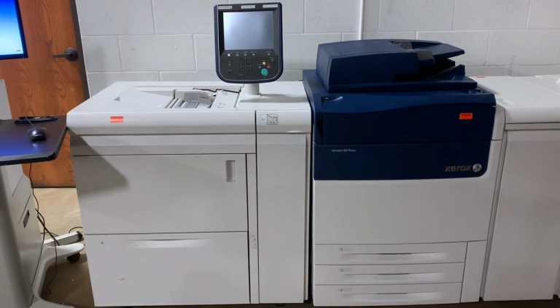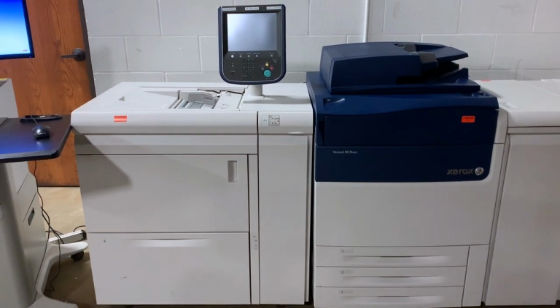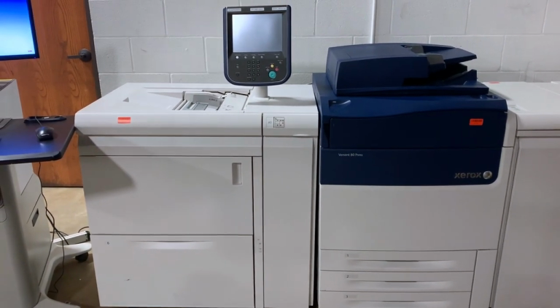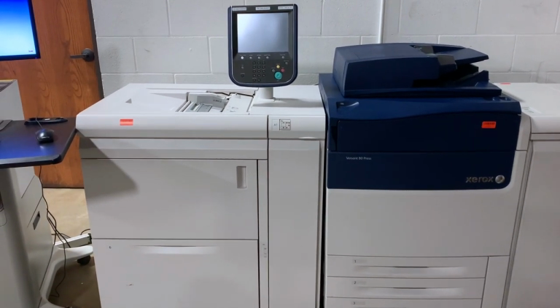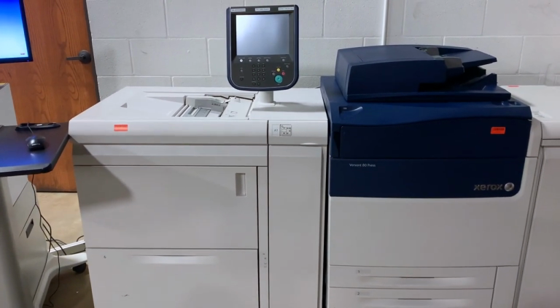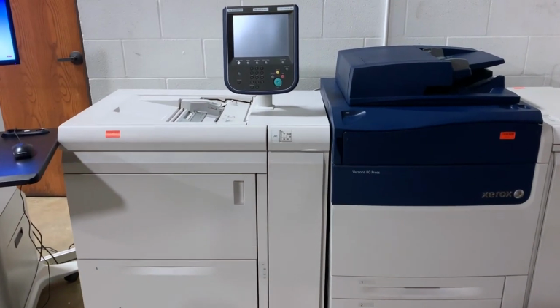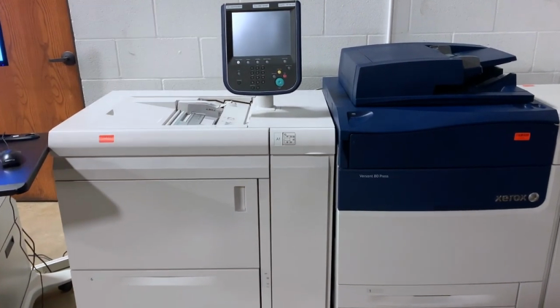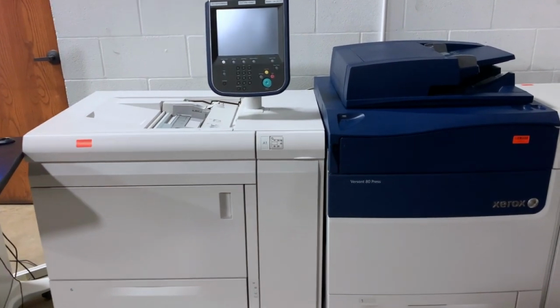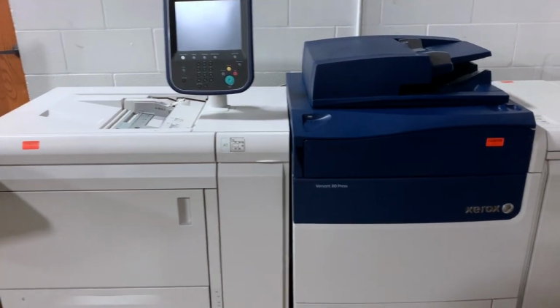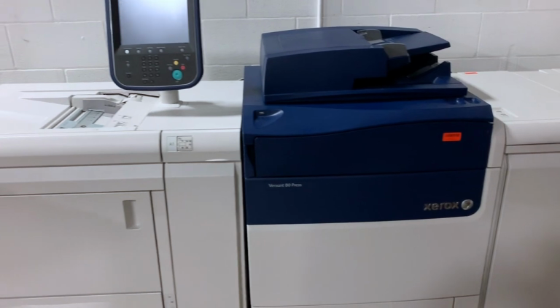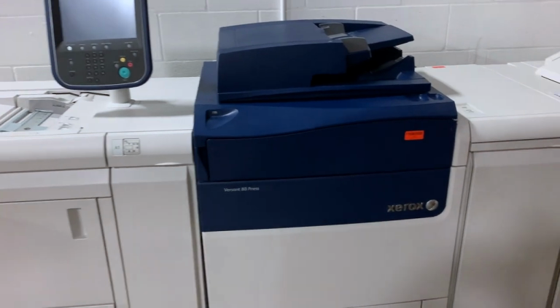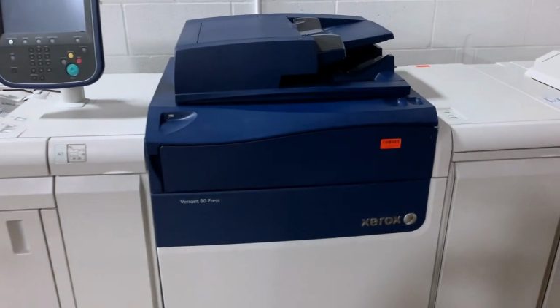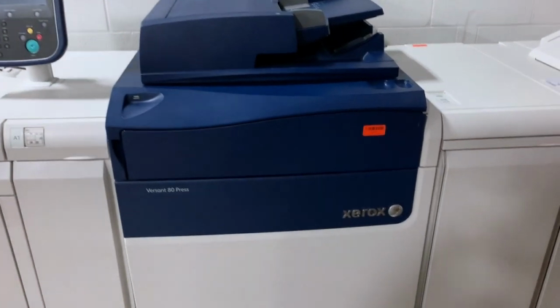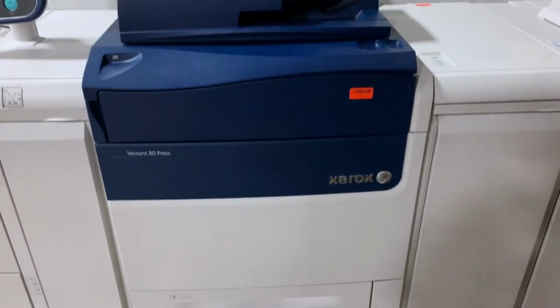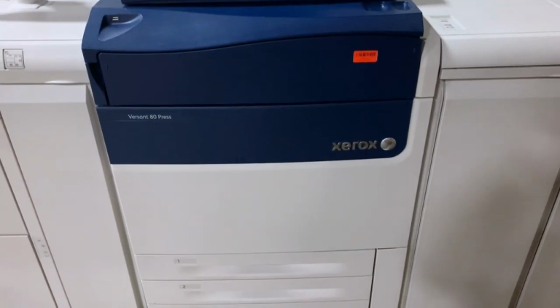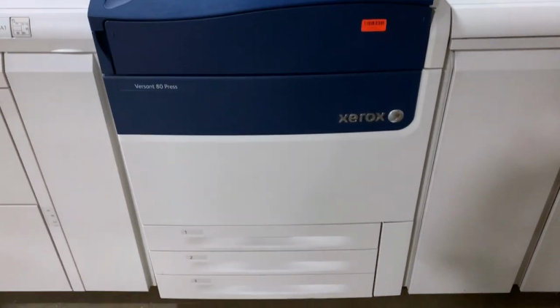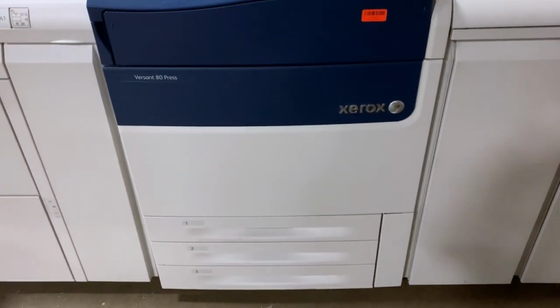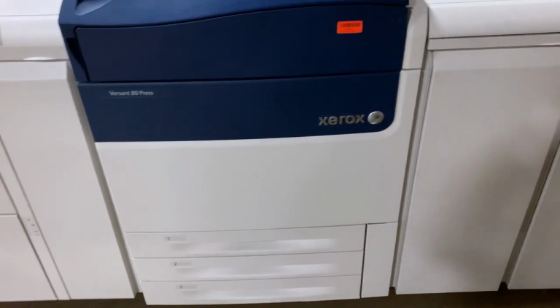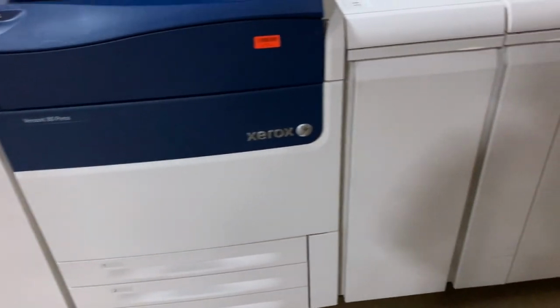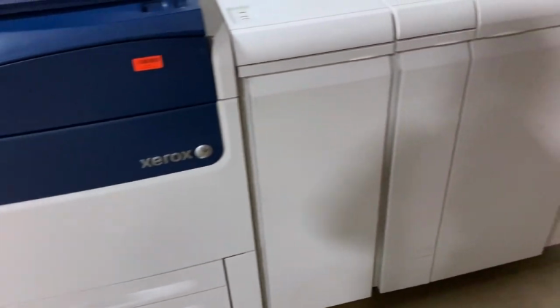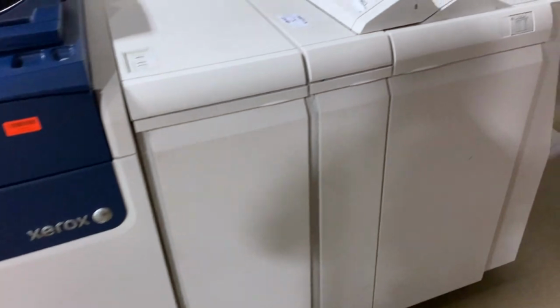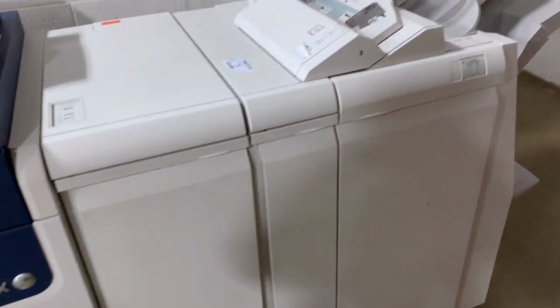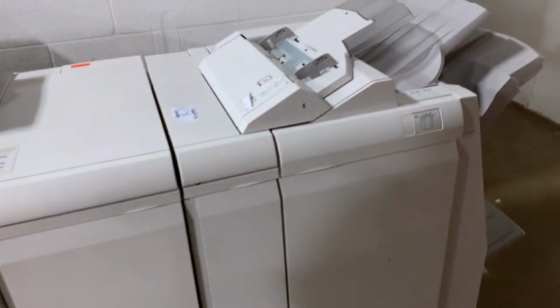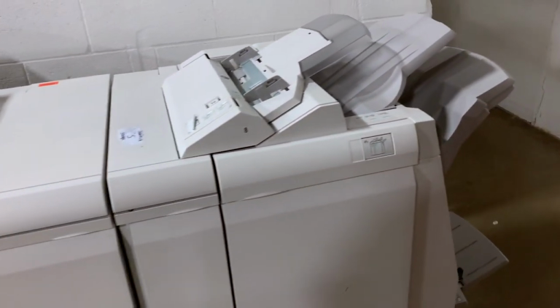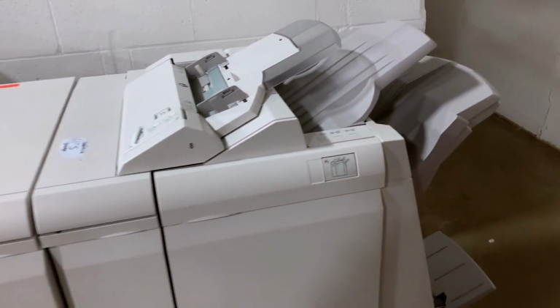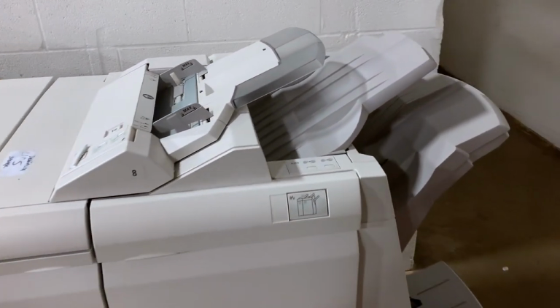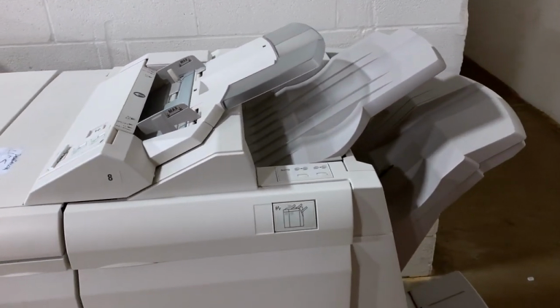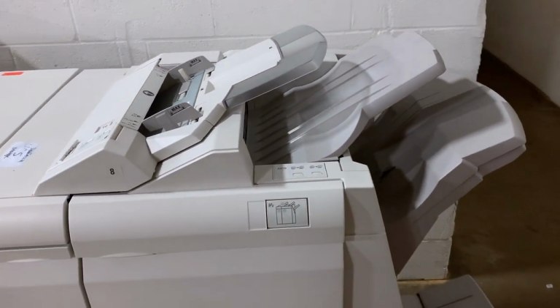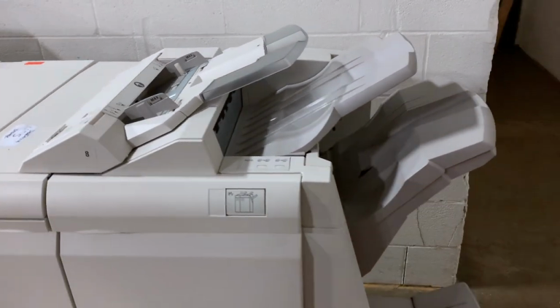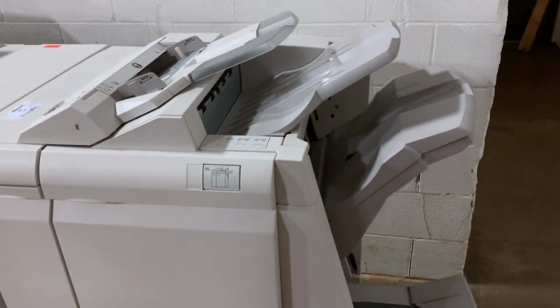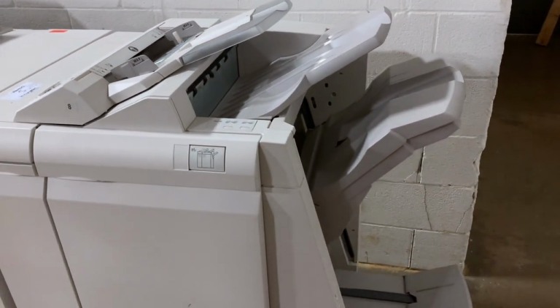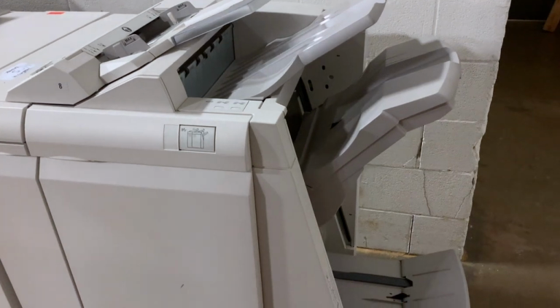Here we have the Versant 80 Press, a machine that can take you to a whole new level that you can't access with a regular printing press from the market, especially in gray colors and gradient printing.